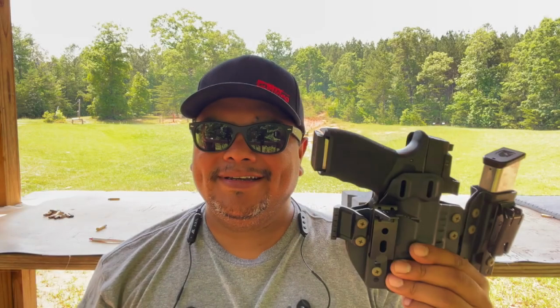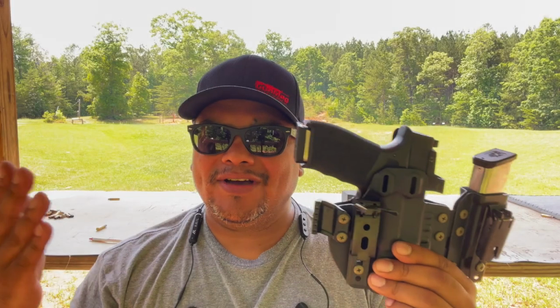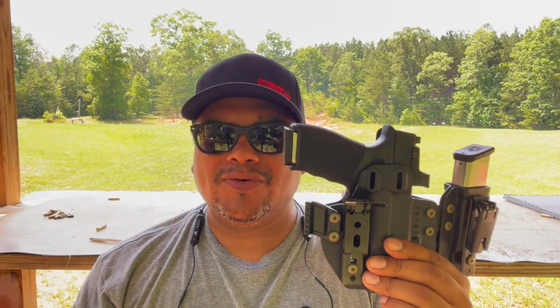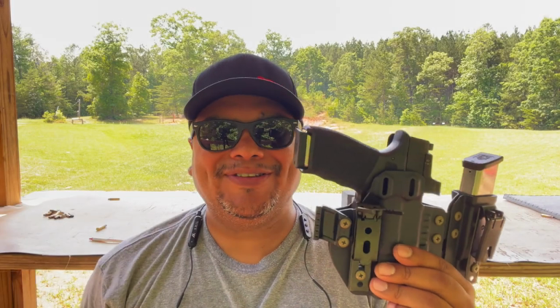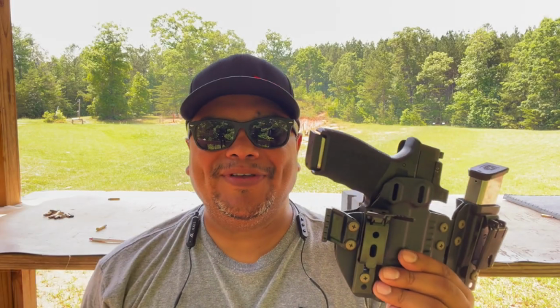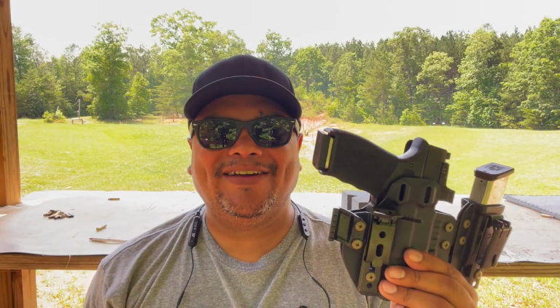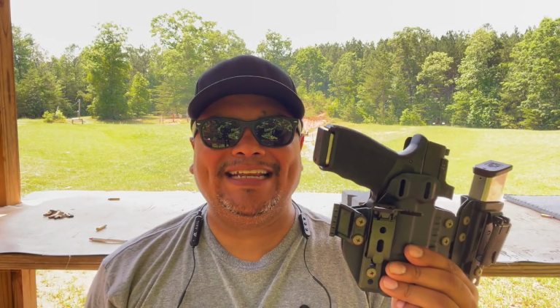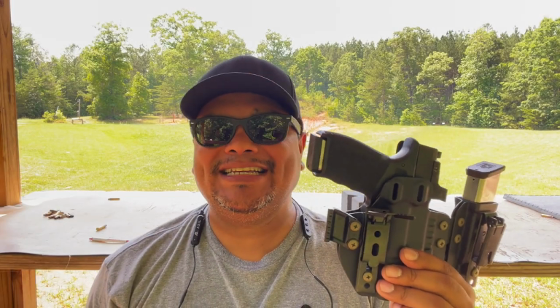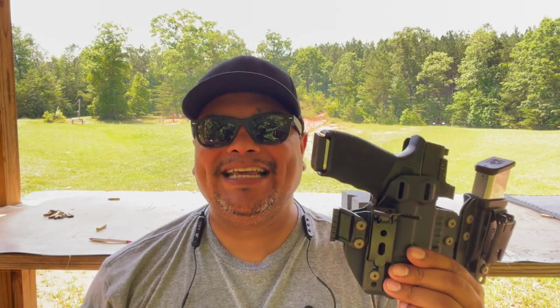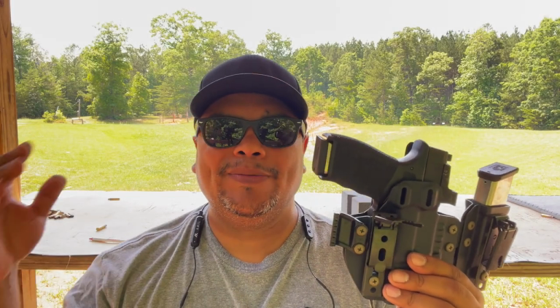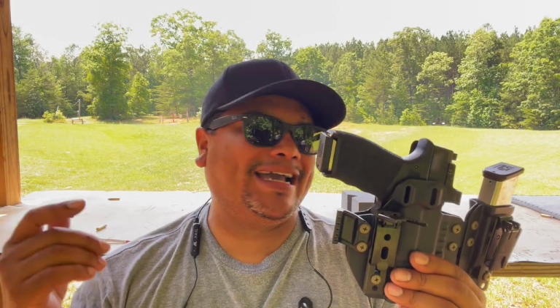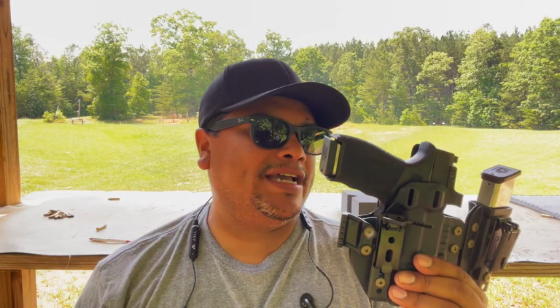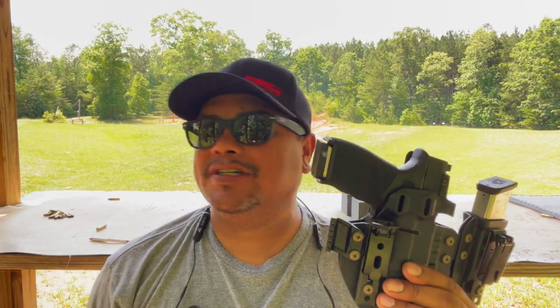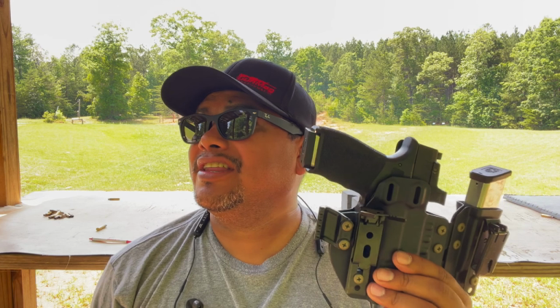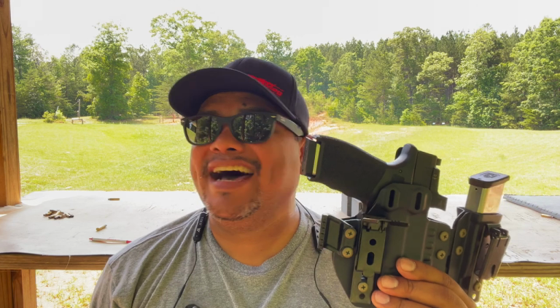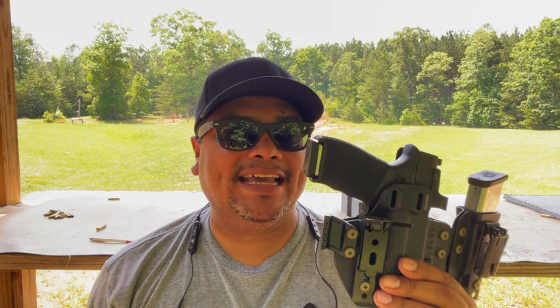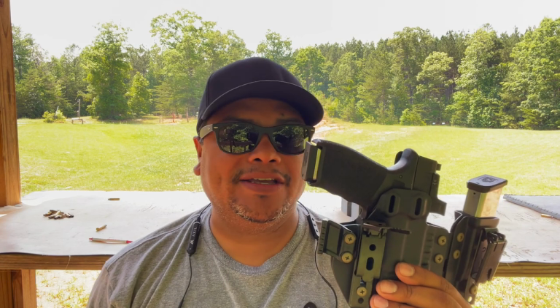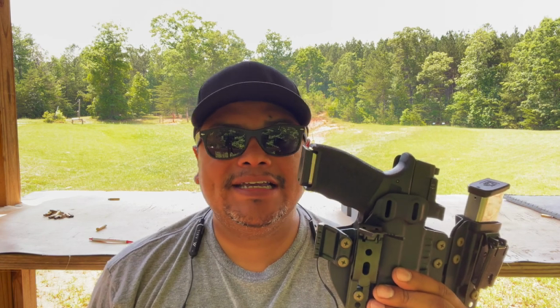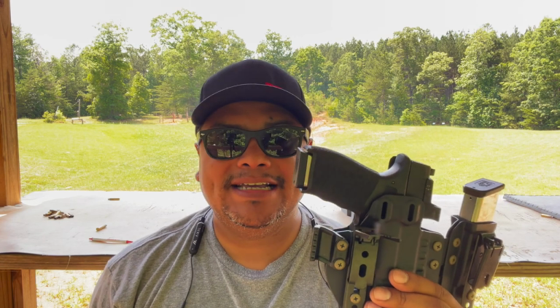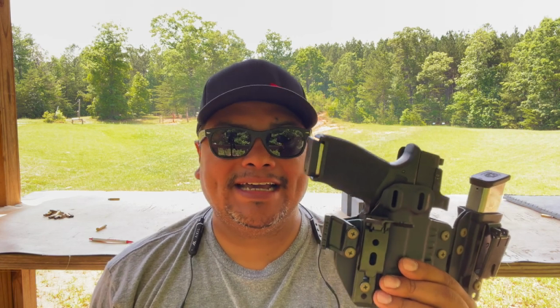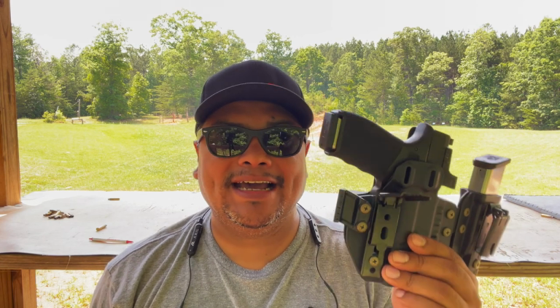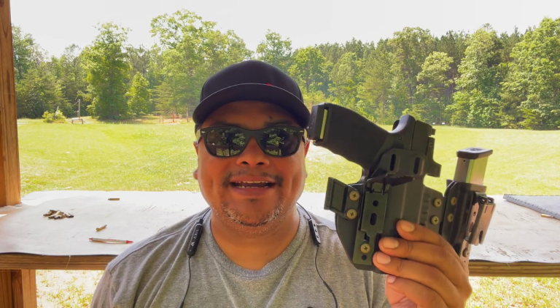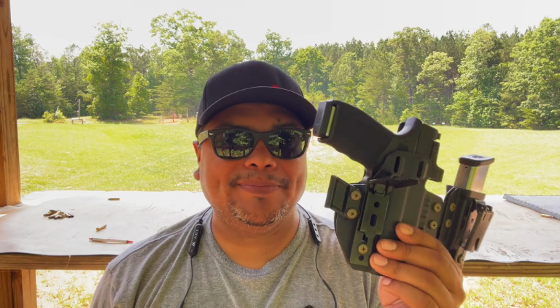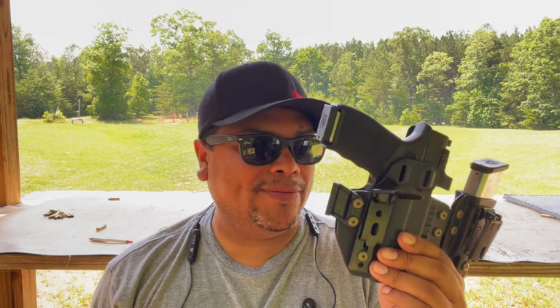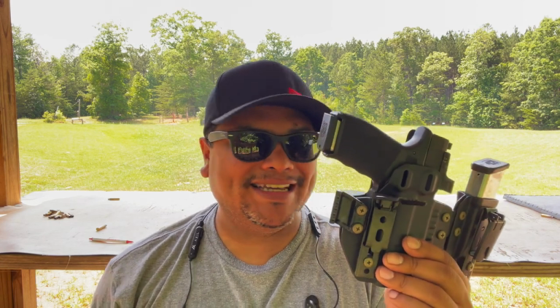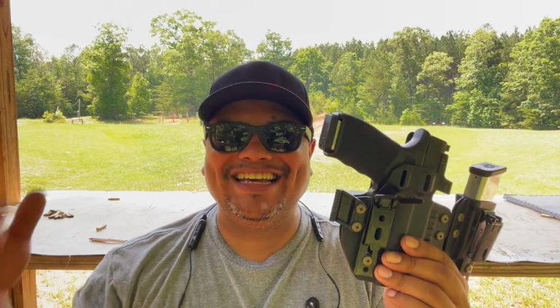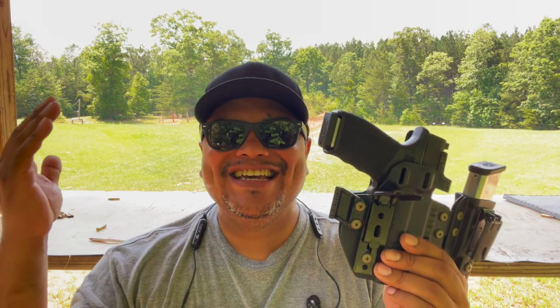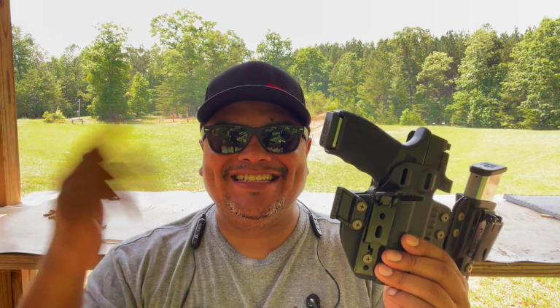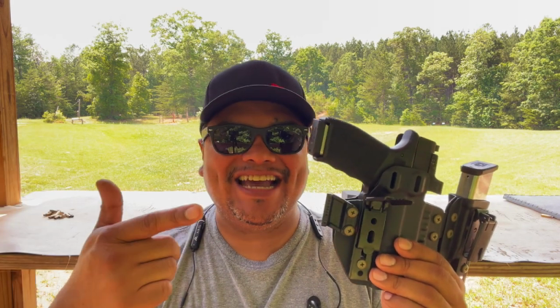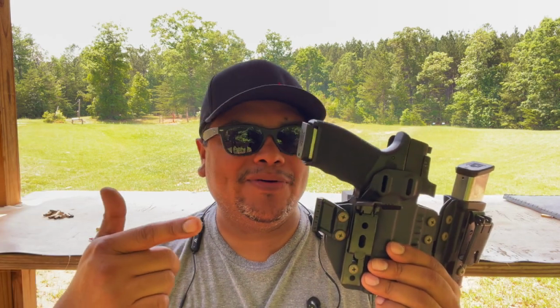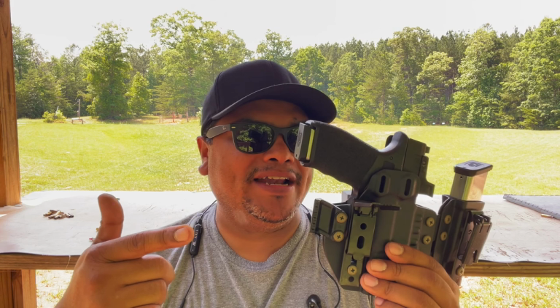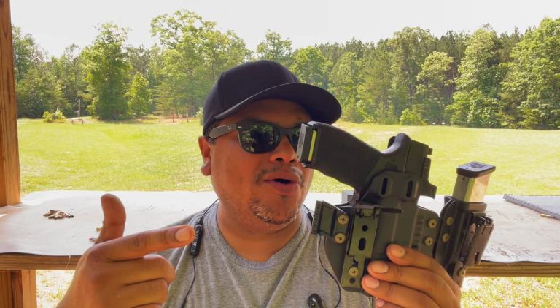Hello guys, welcome back to another video from Carolina DC and we're back at the range on another hot day. It's getting hotter and hotter here, but as you can see from the title, we got another holster.